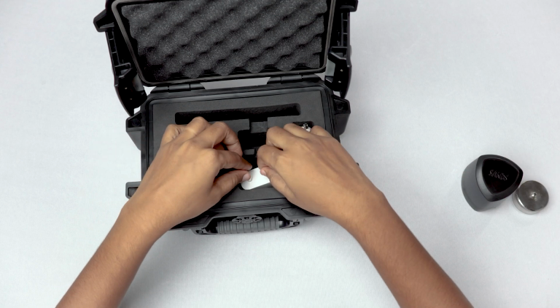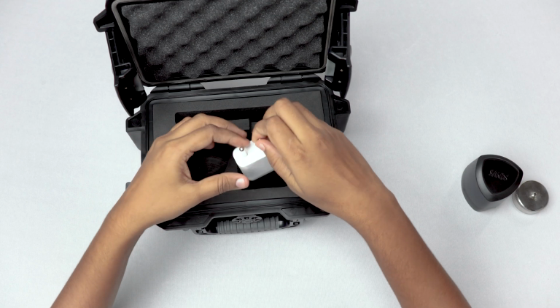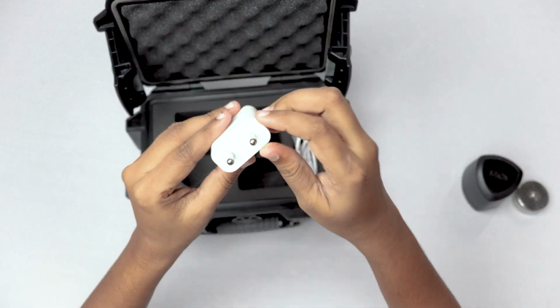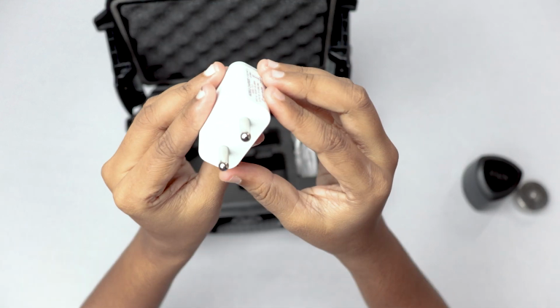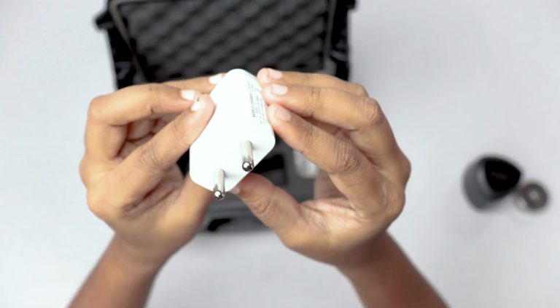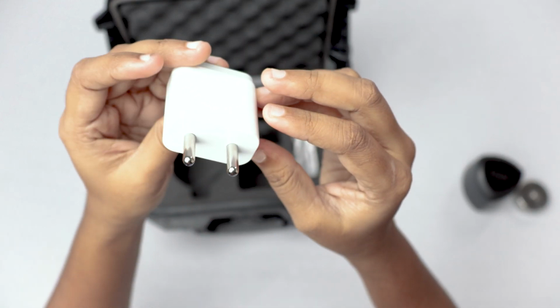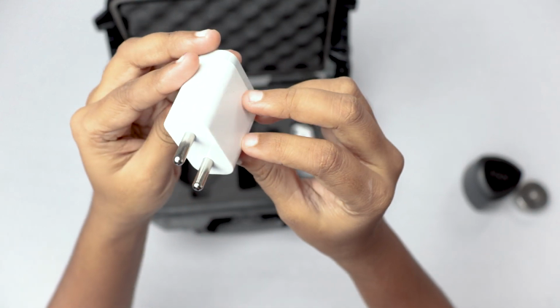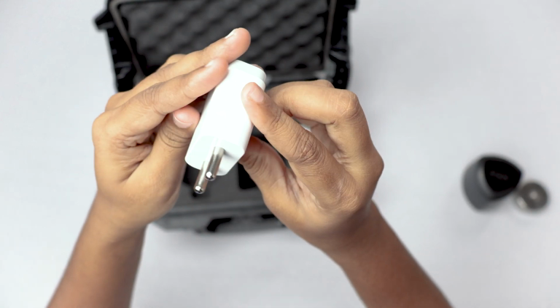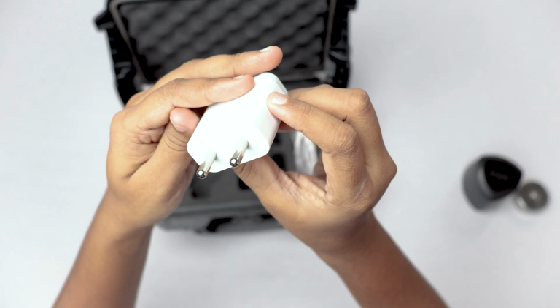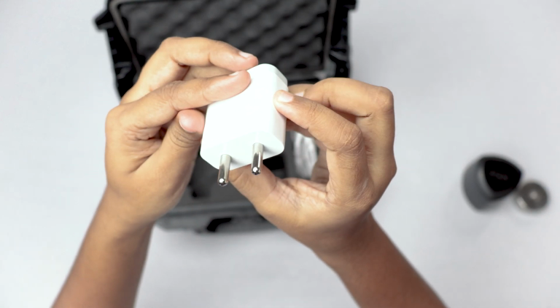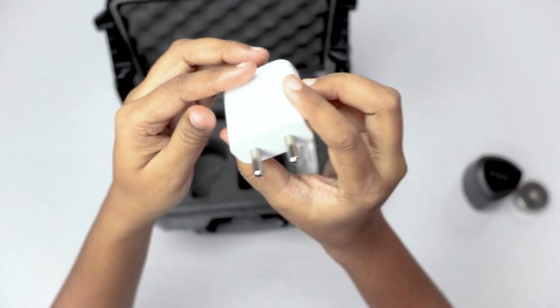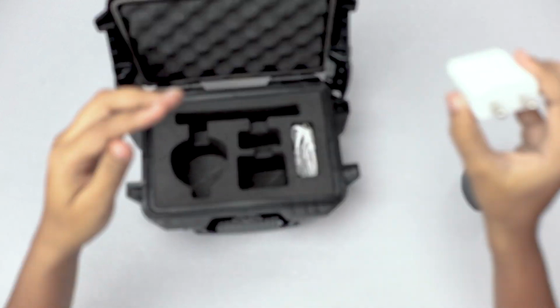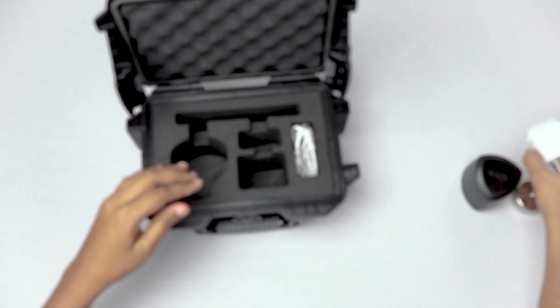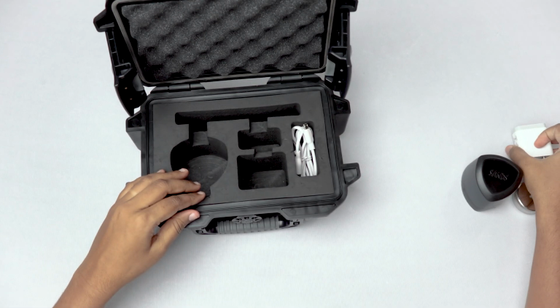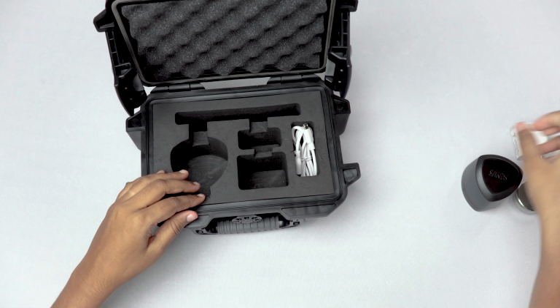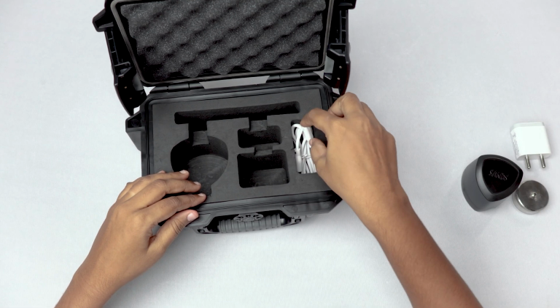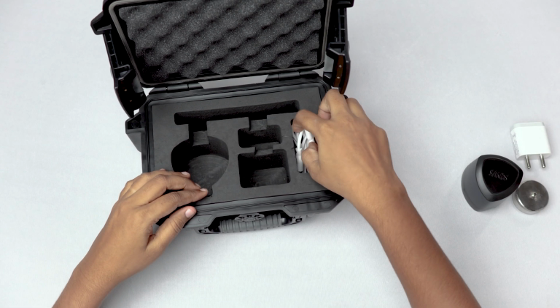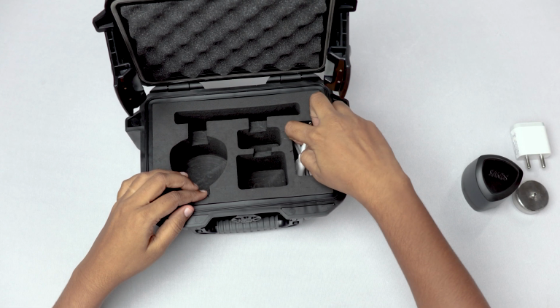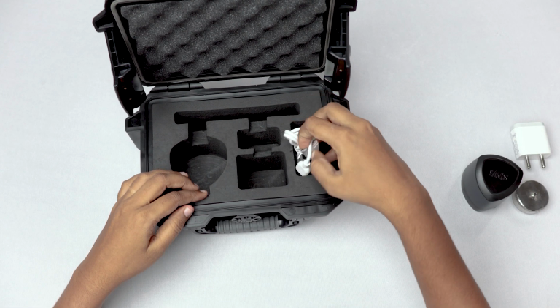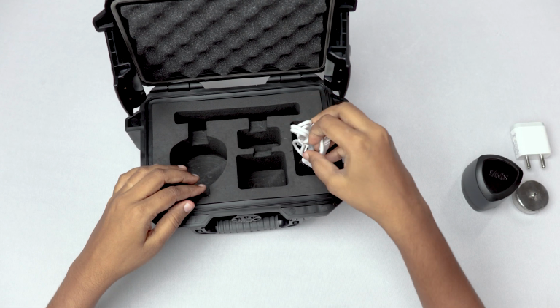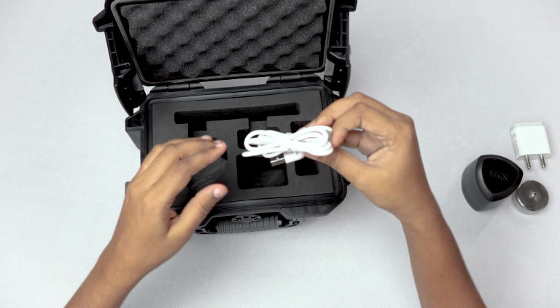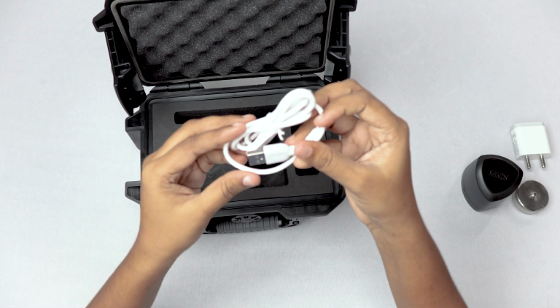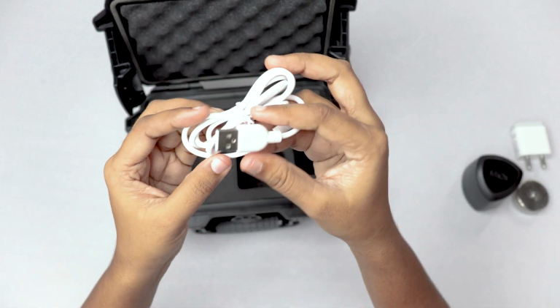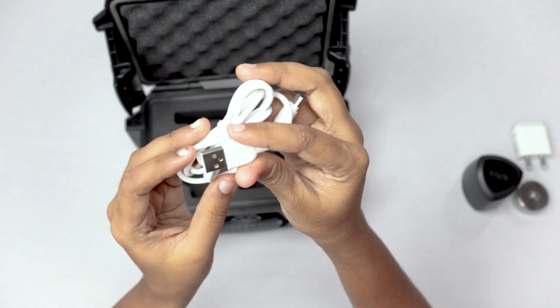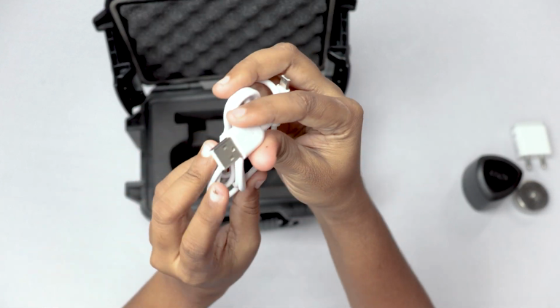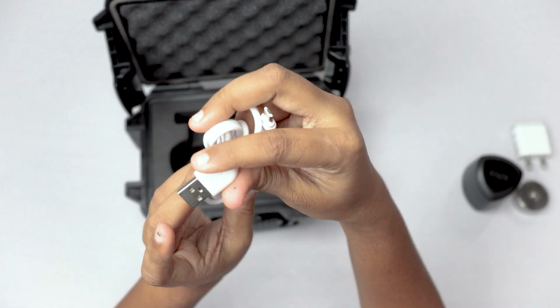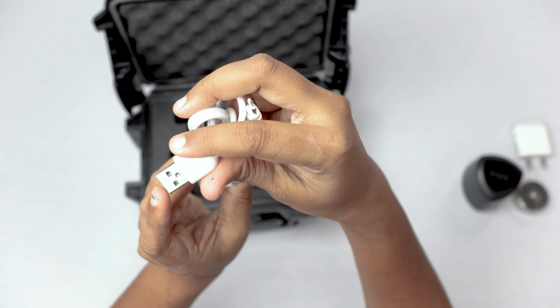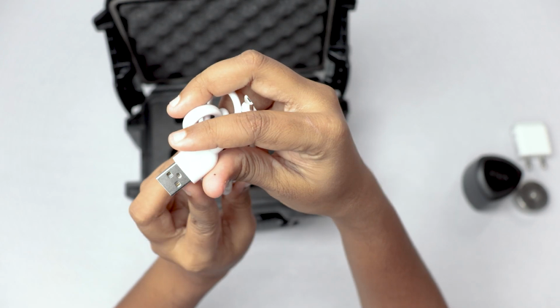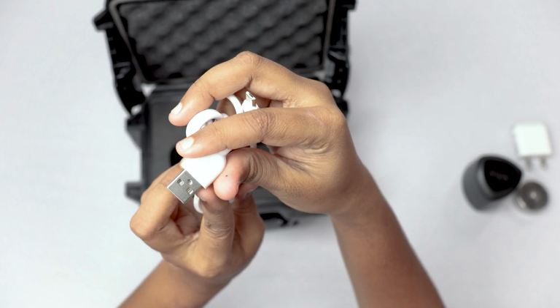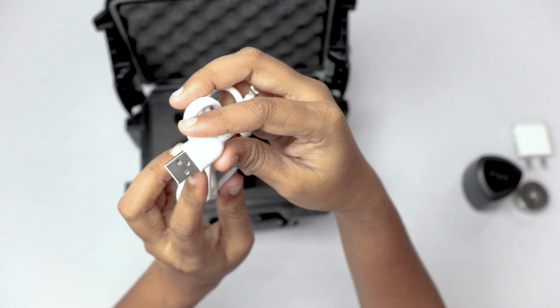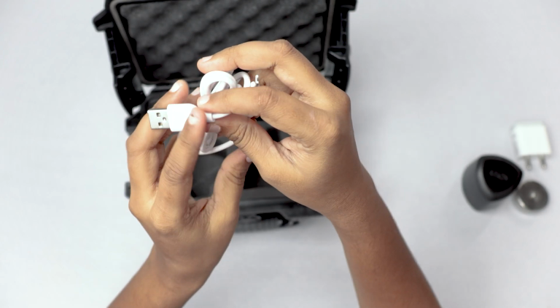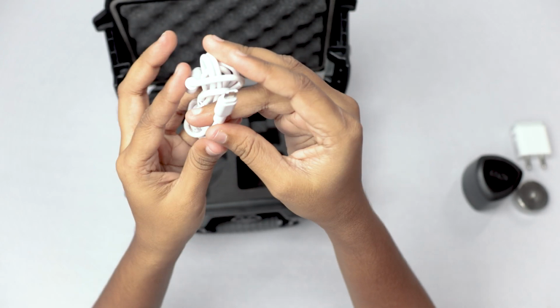Charger adapter — this charges the sensor and requires a 220-volt power supply. USB Type-B cable, used for connecting the sensor to the adapter.